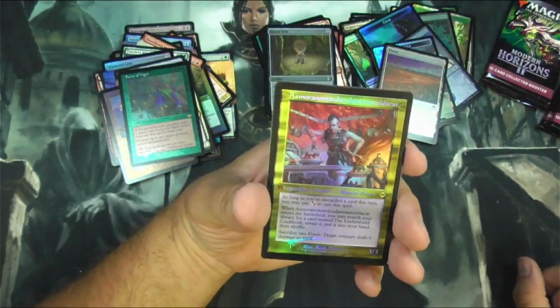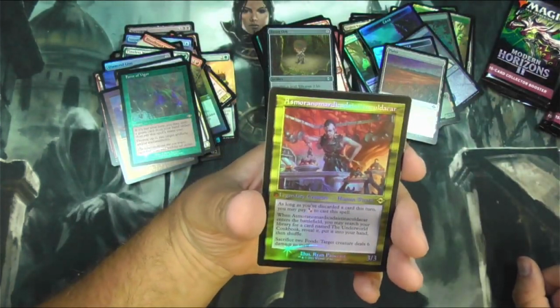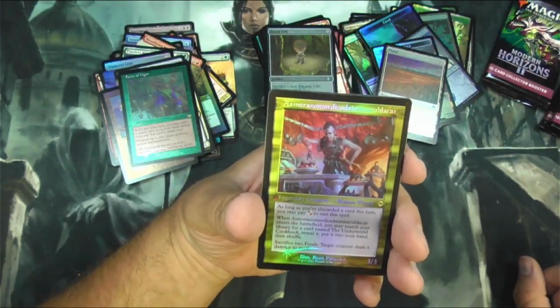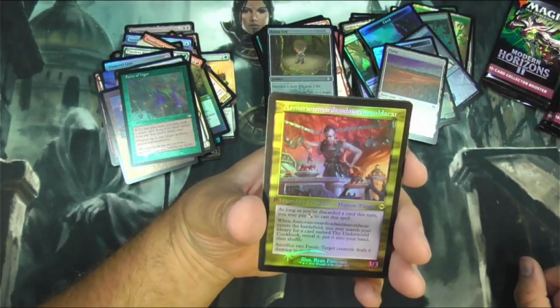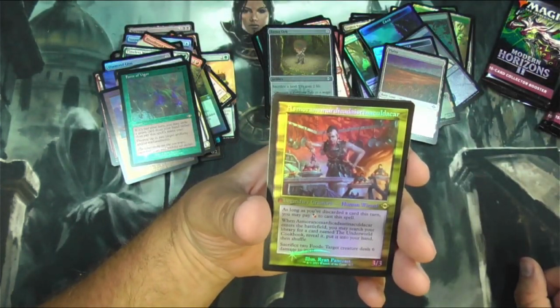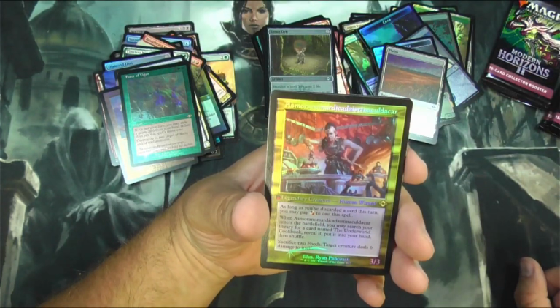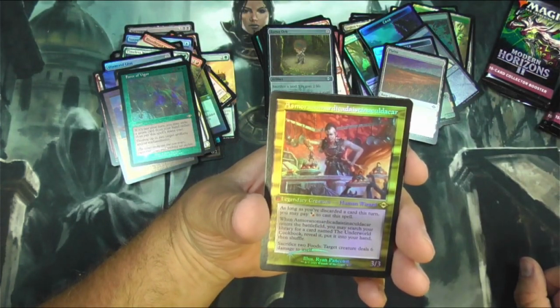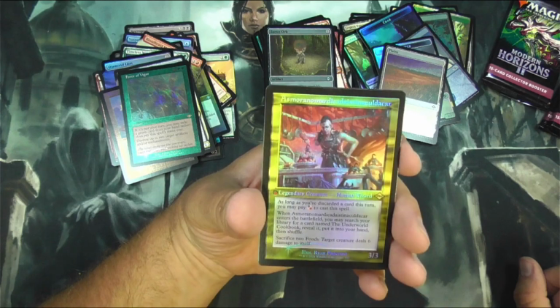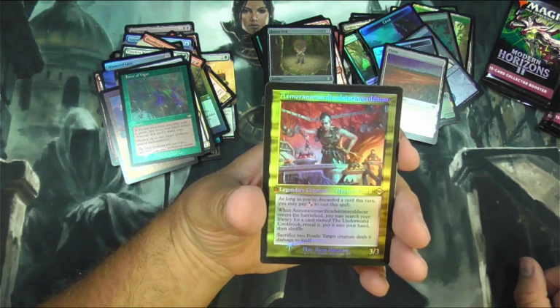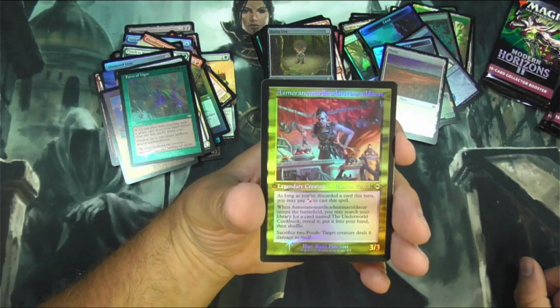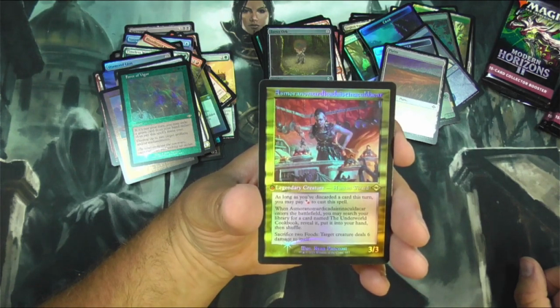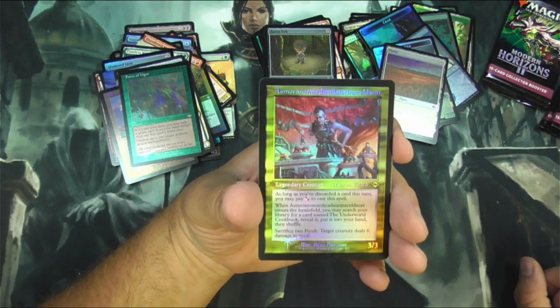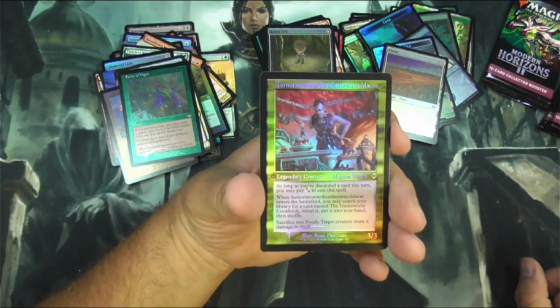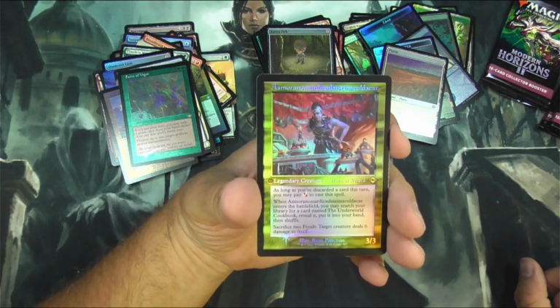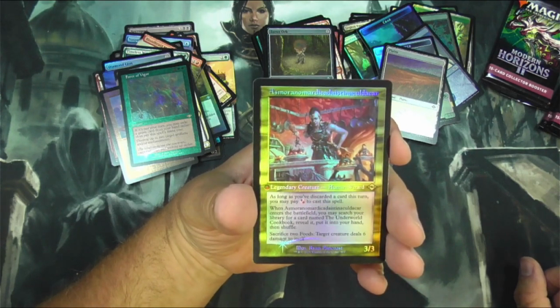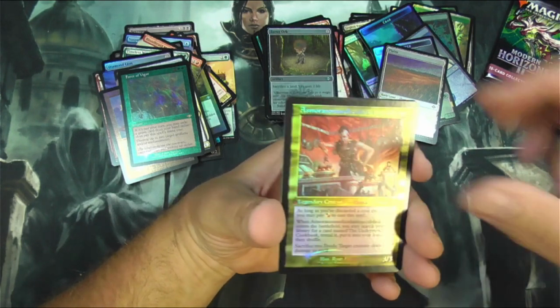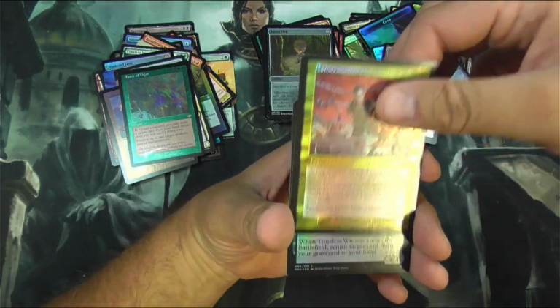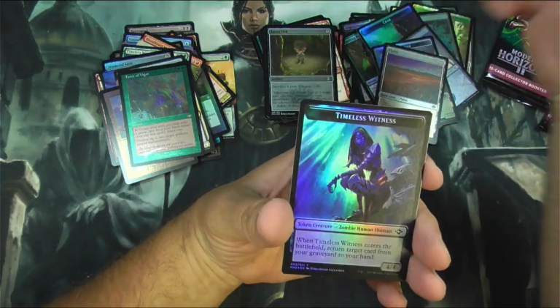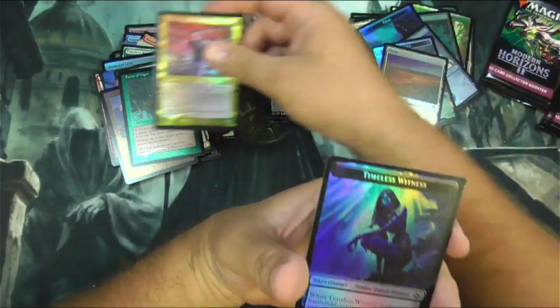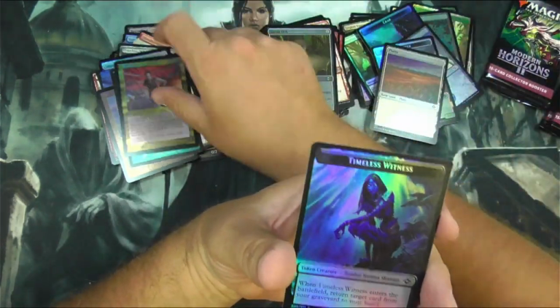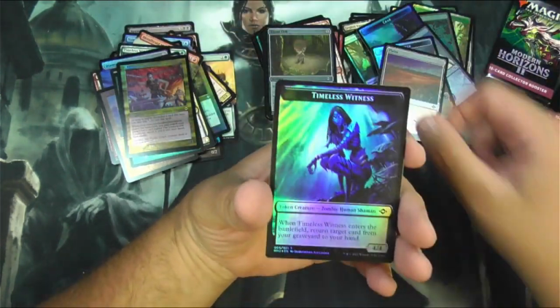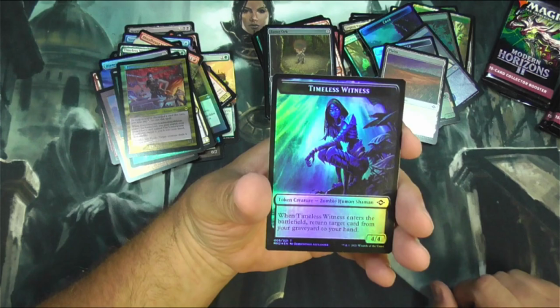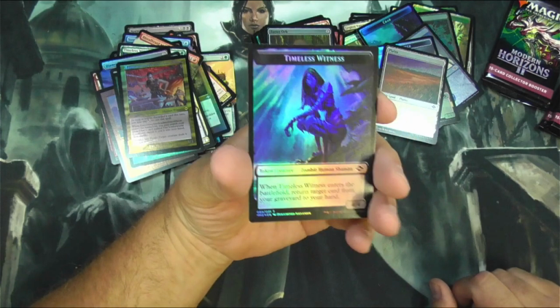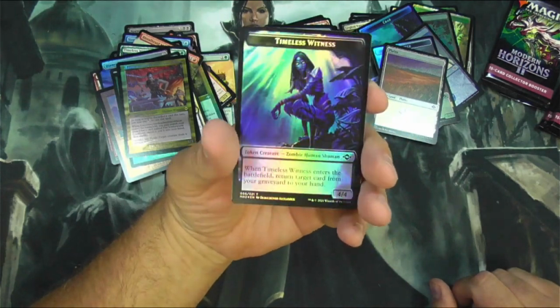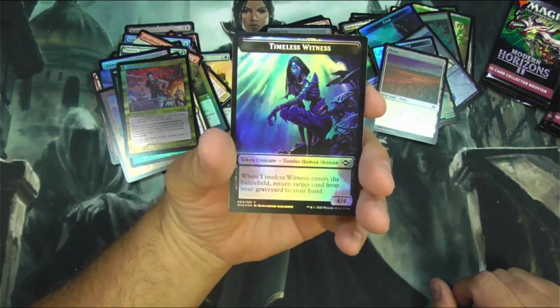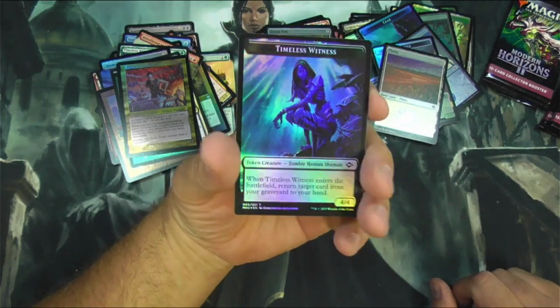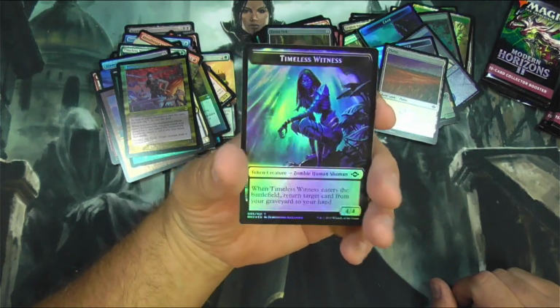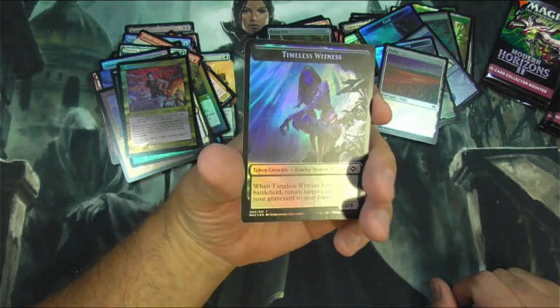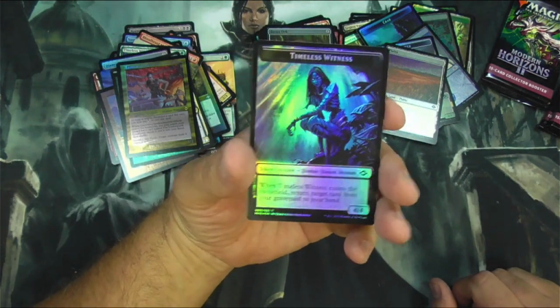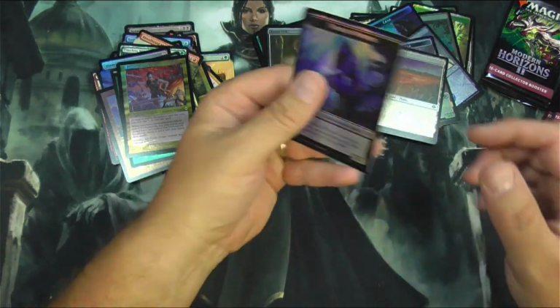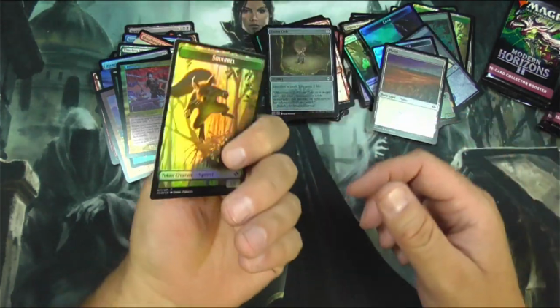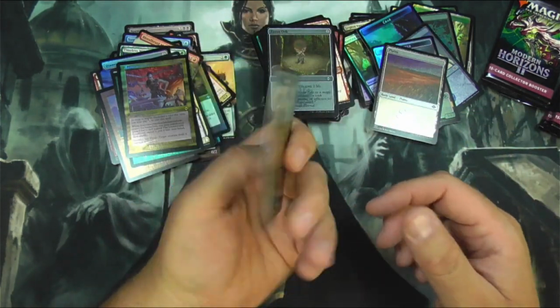Should I take a stab at this? It is called — your commander. That's what I've heard anyway. Timeless Witness token — that looks pretty cool, looks very cool in fact.